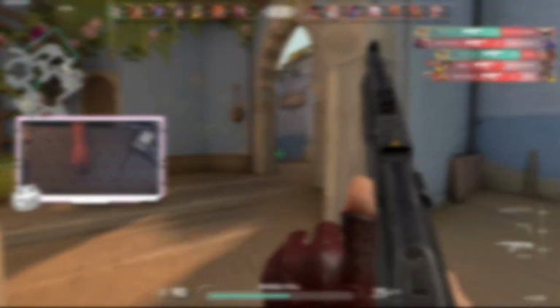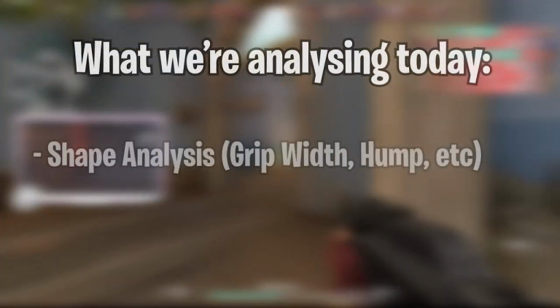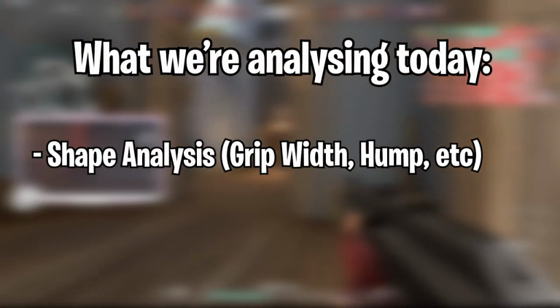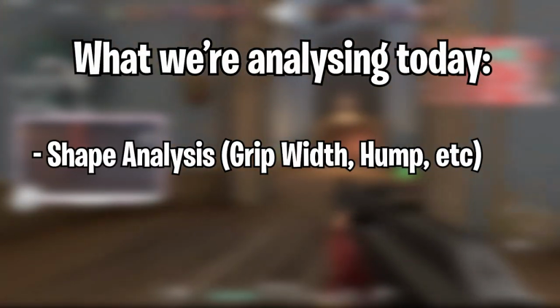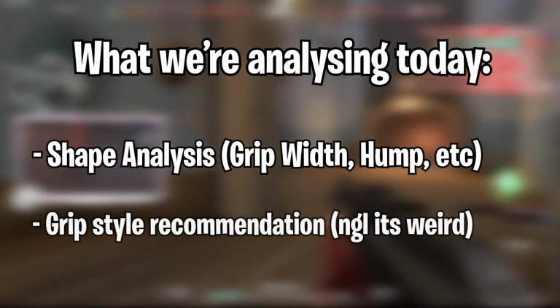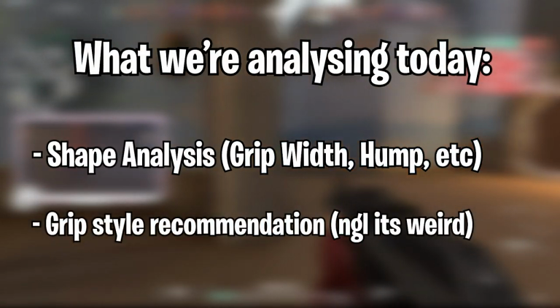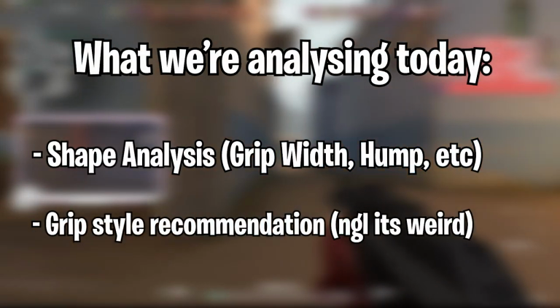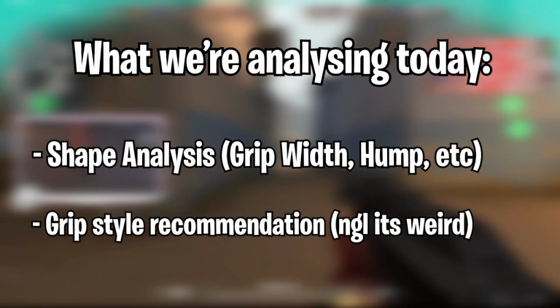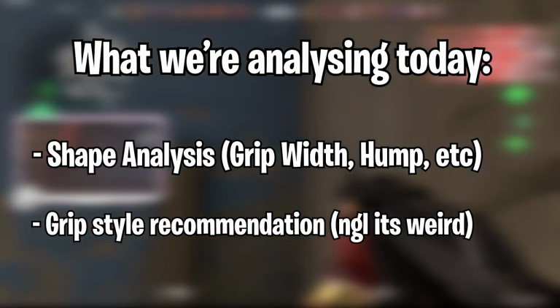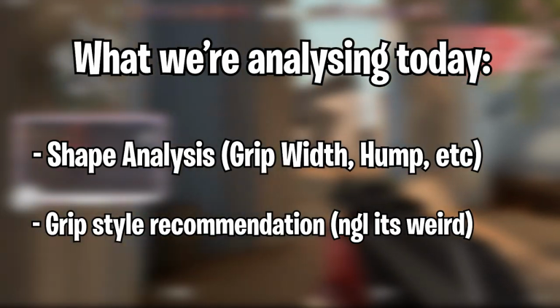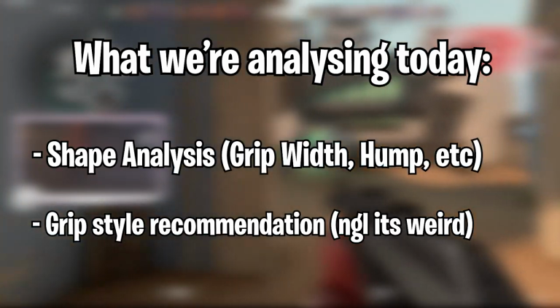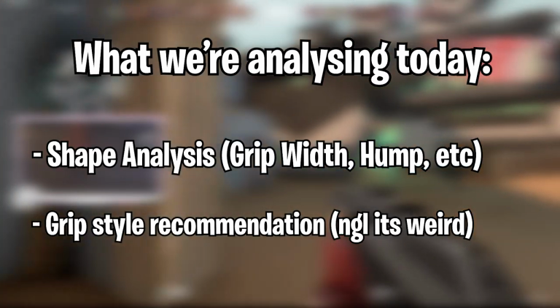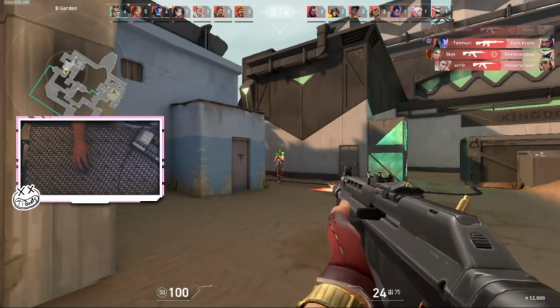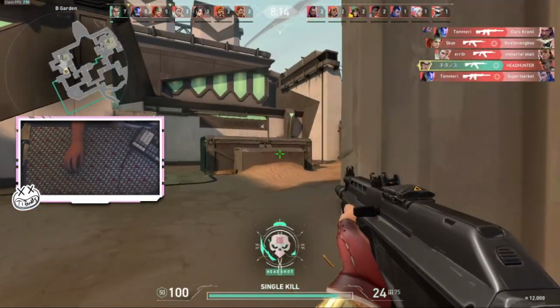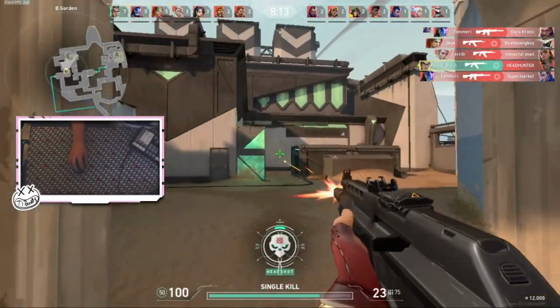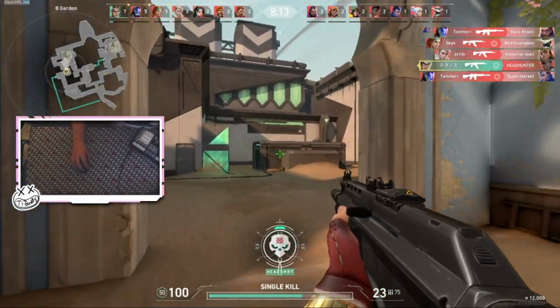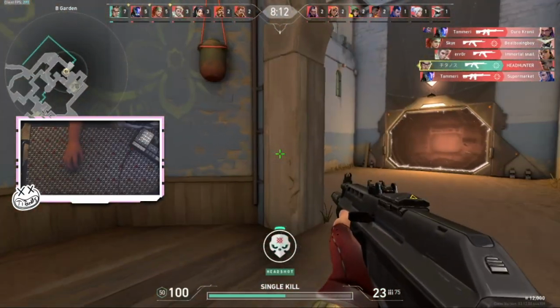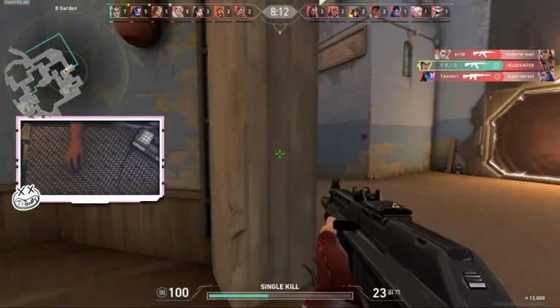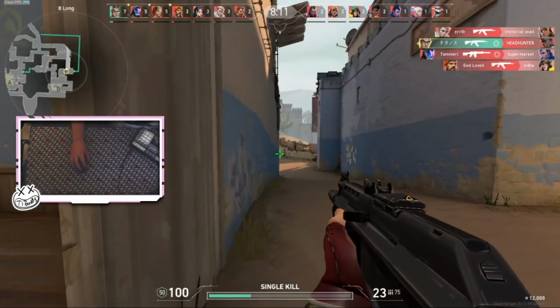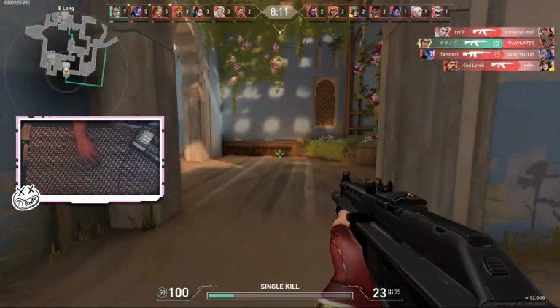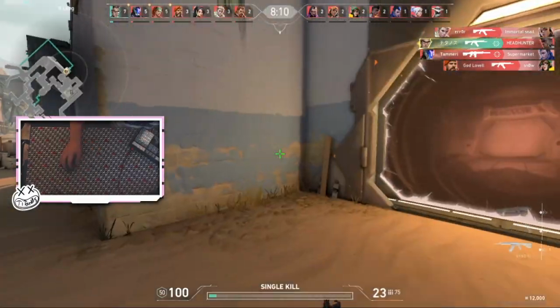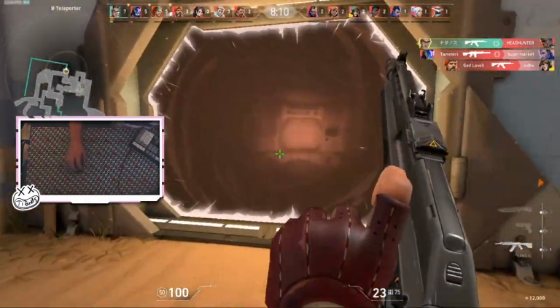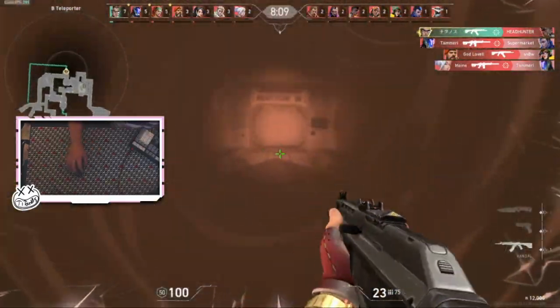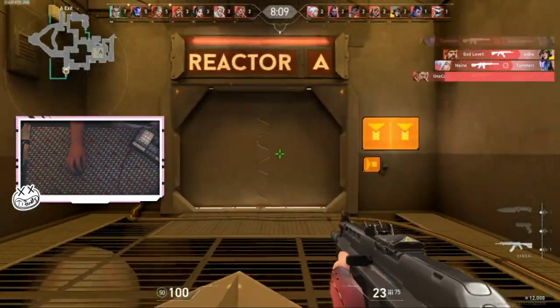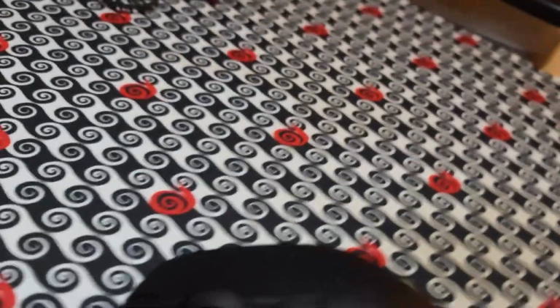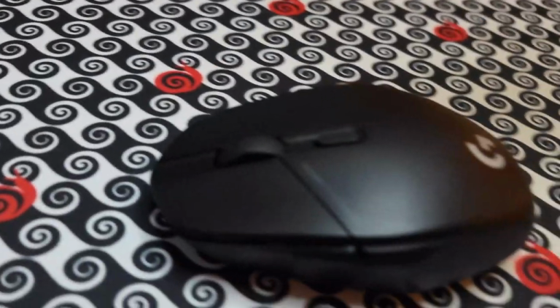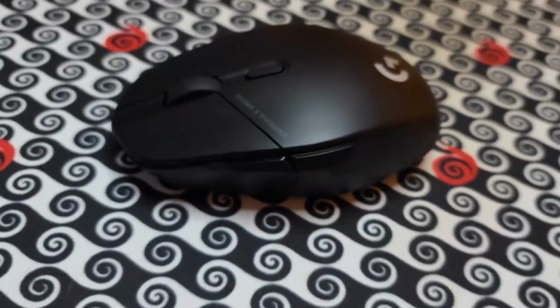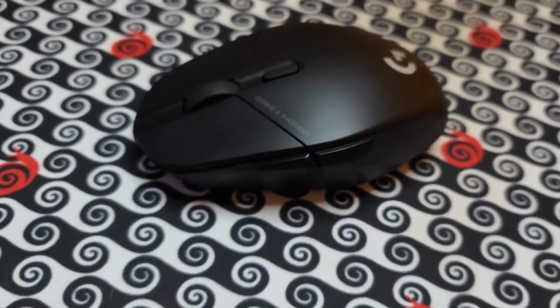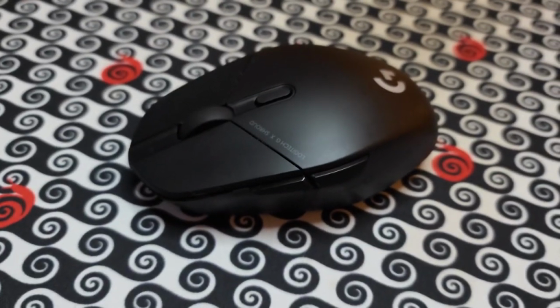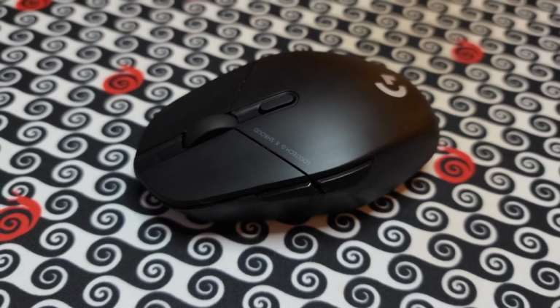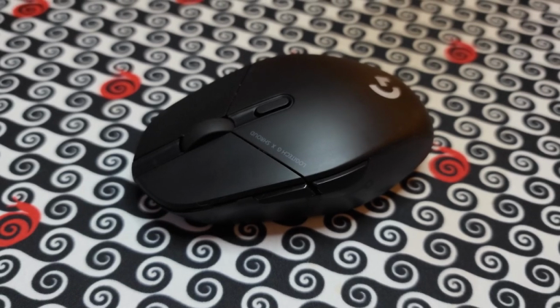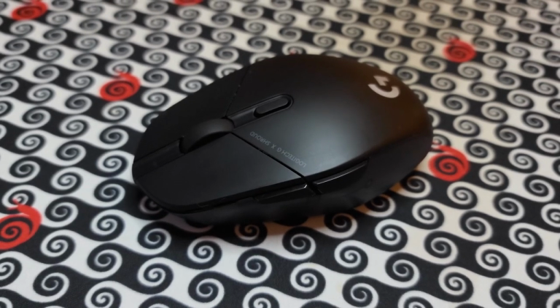We're gonna do a shape analysis and a surprisingly overly detailed grip style recommendation guide, with alternatives for people who are normal claw users who want to have a G303 experience. So this is the mouse itself, the G303.